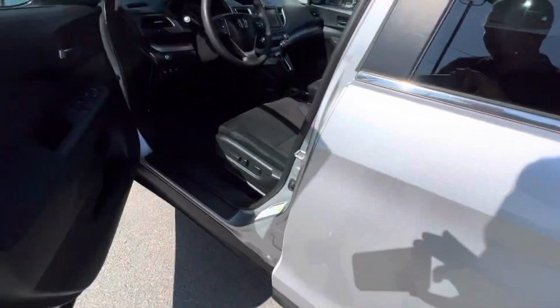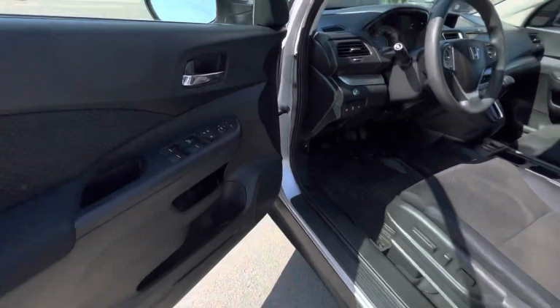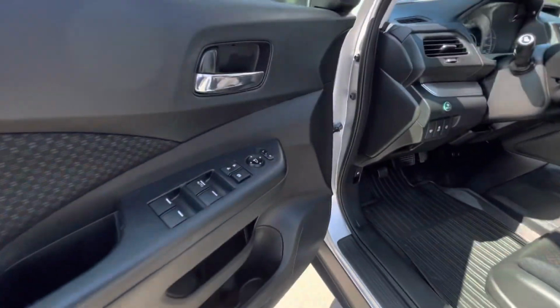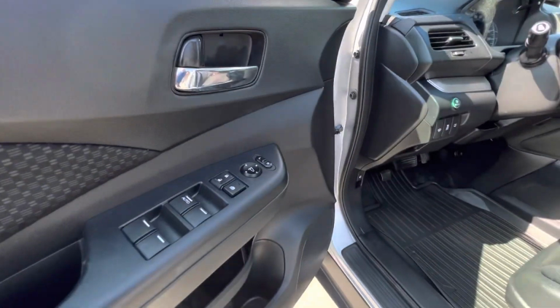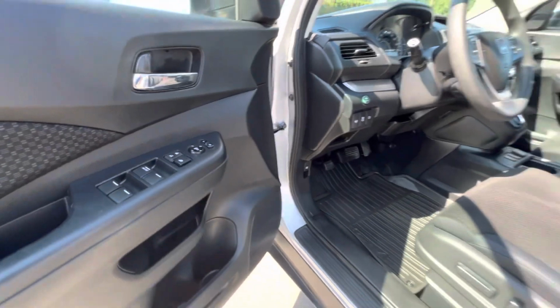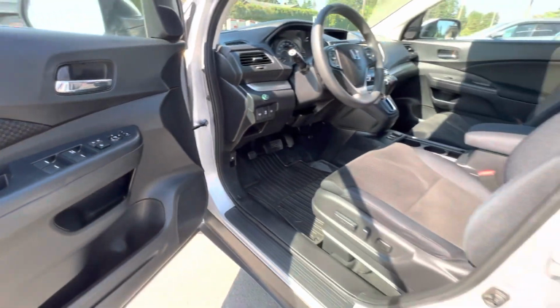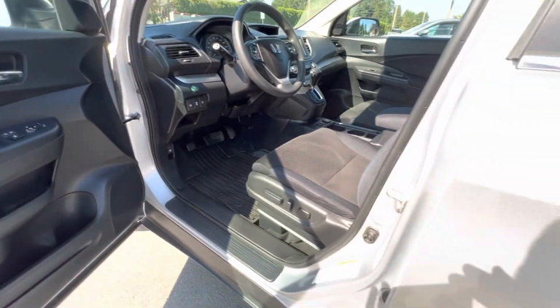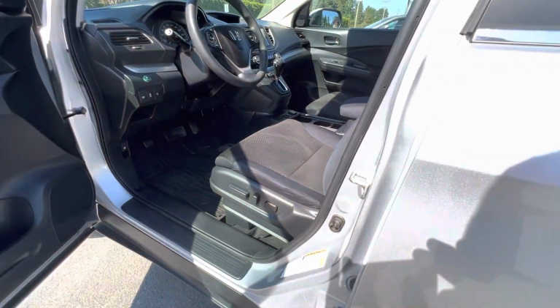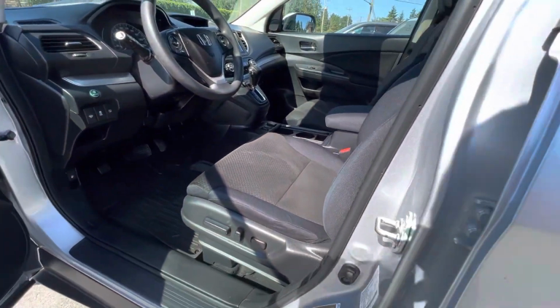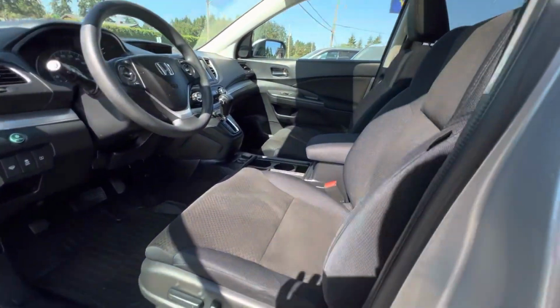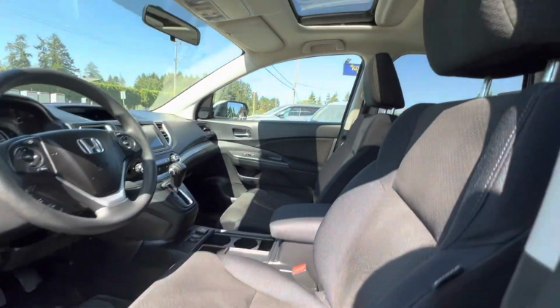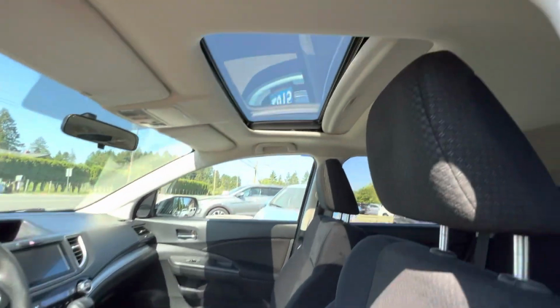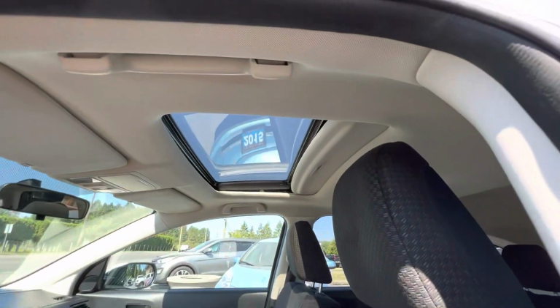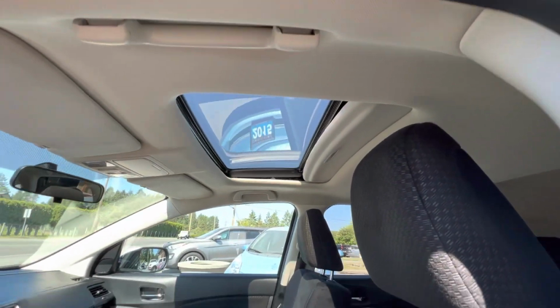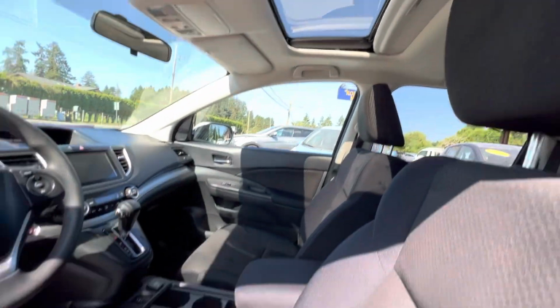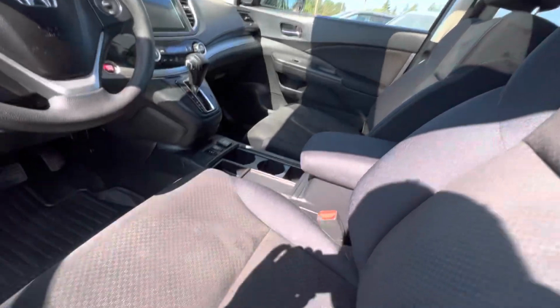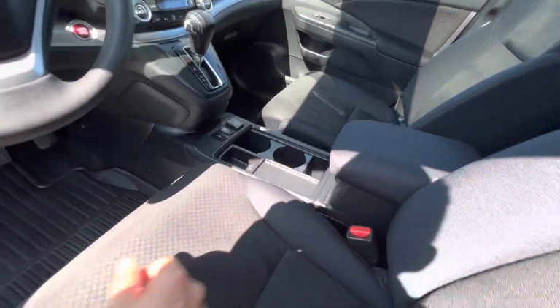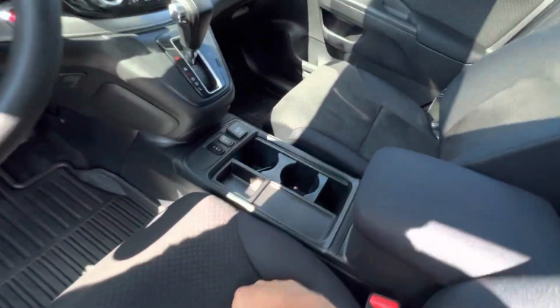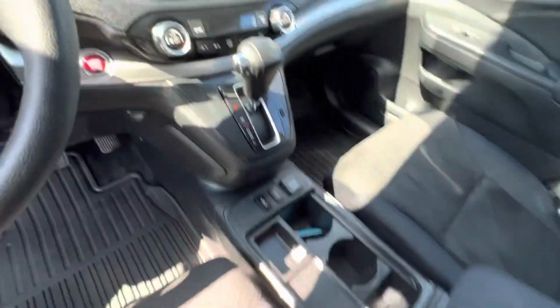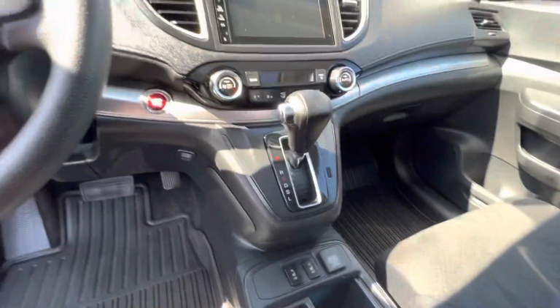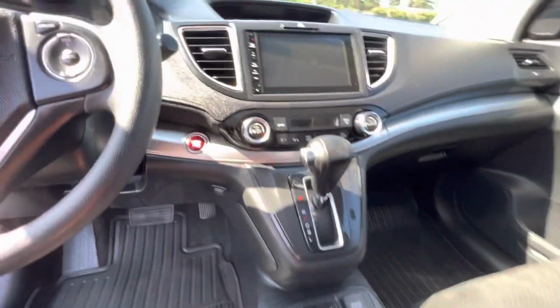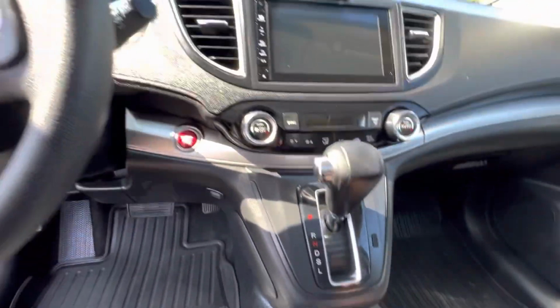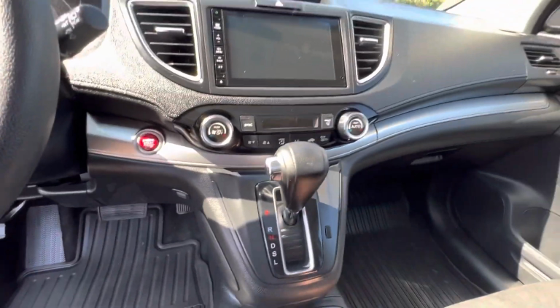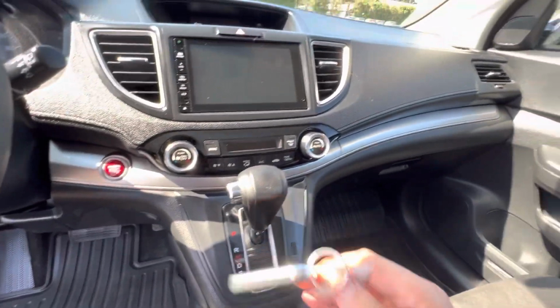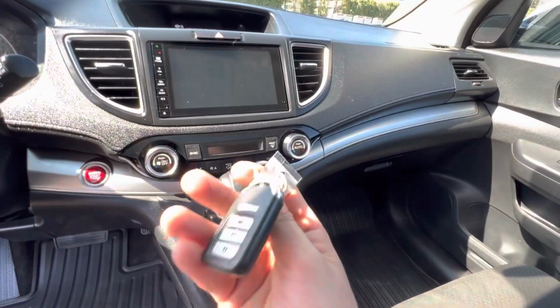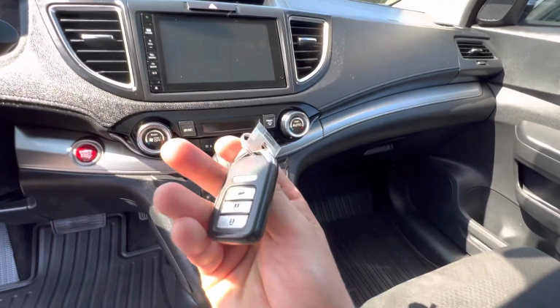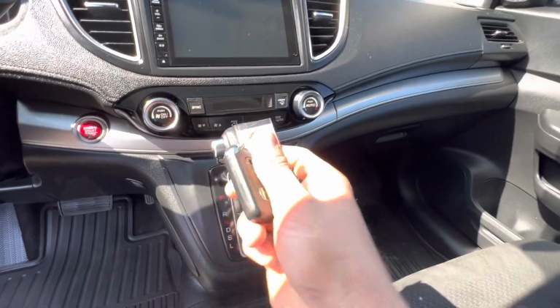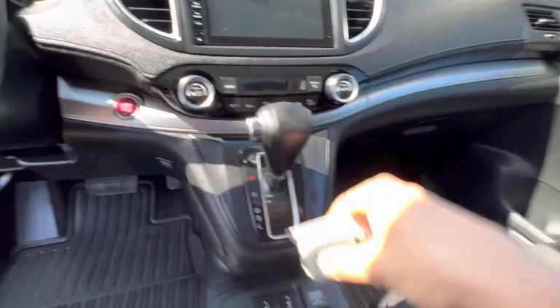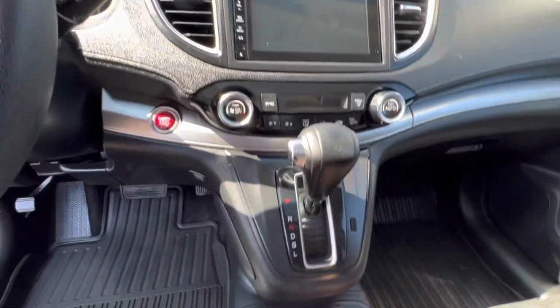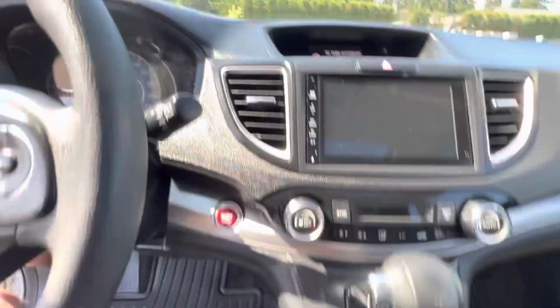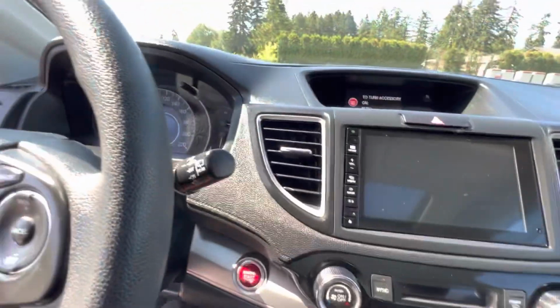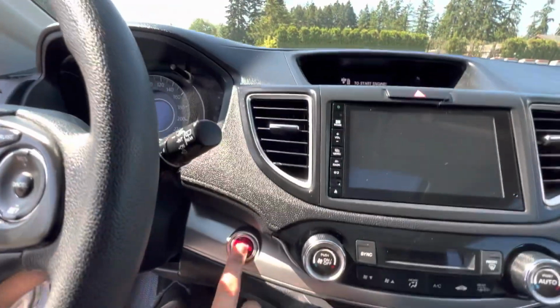It has power windows, power door locks, power mirrors, power driver seat, power sunroof, and heated seats as well. As long as the keyless entry remote is in the vehicle, you just push button start.